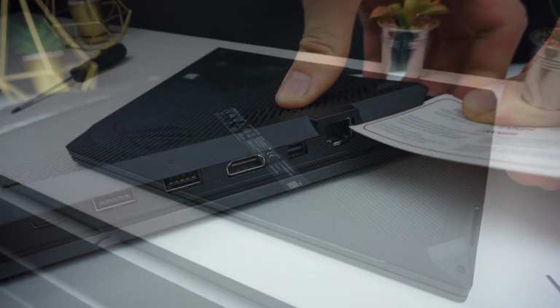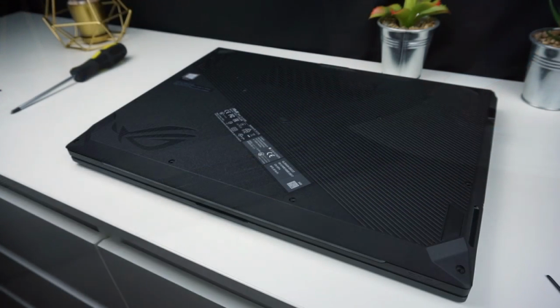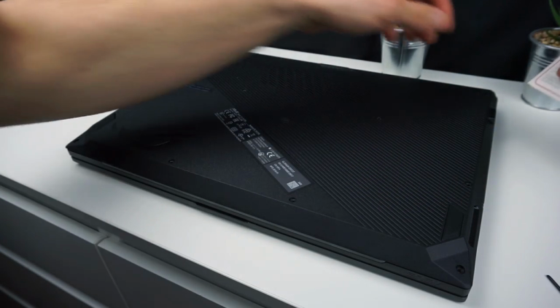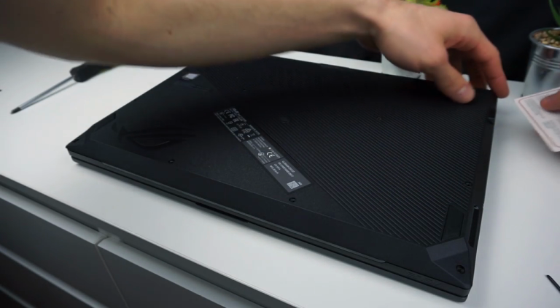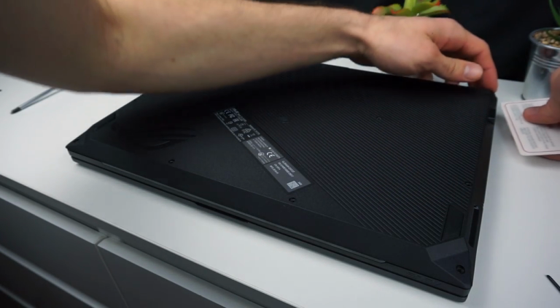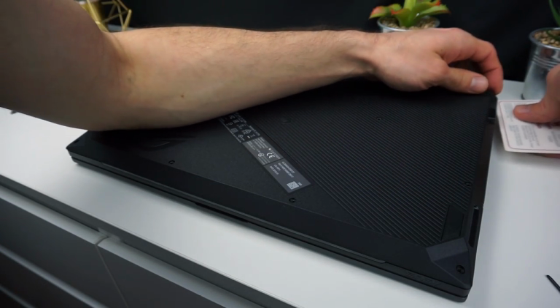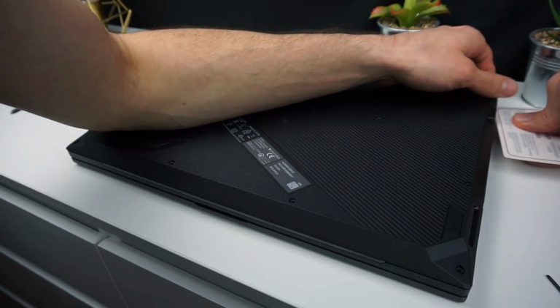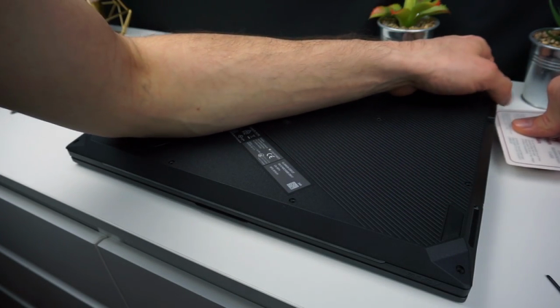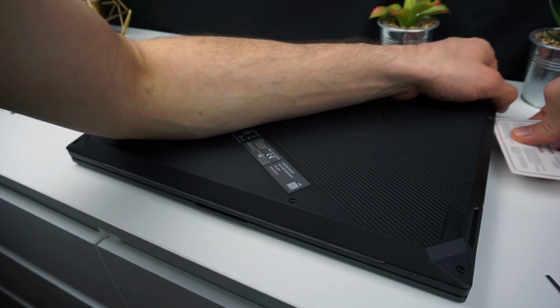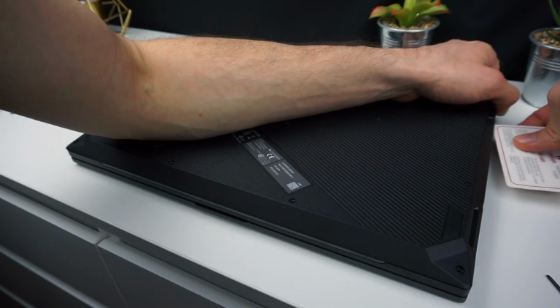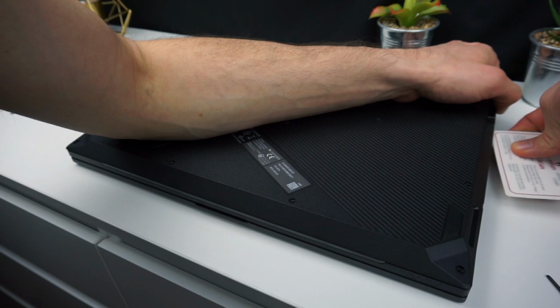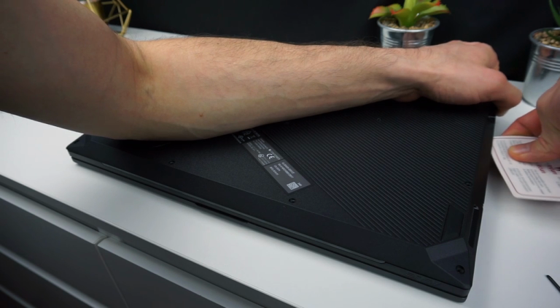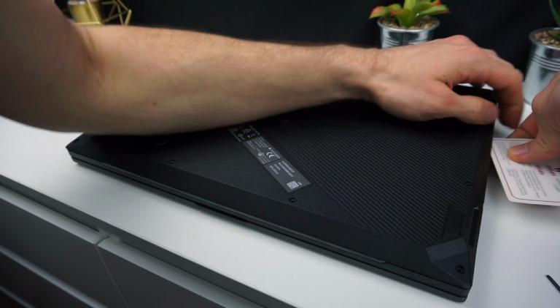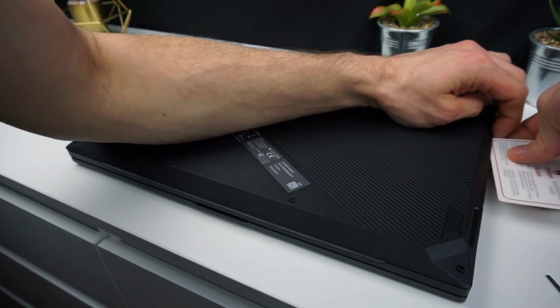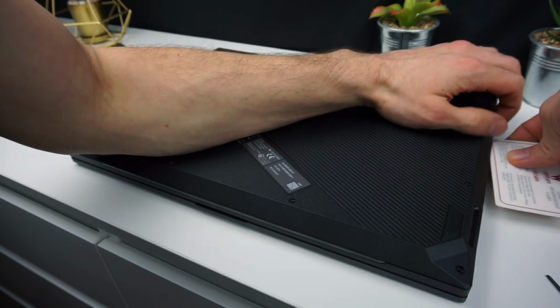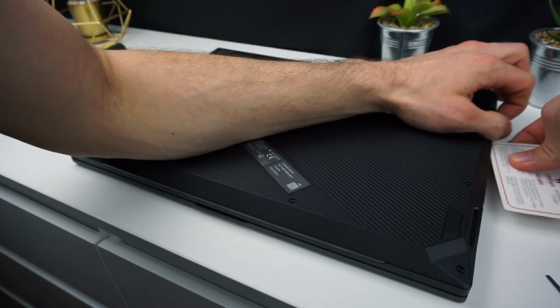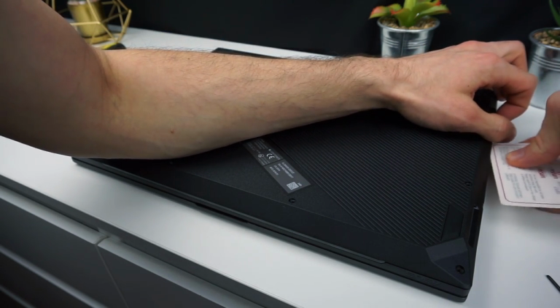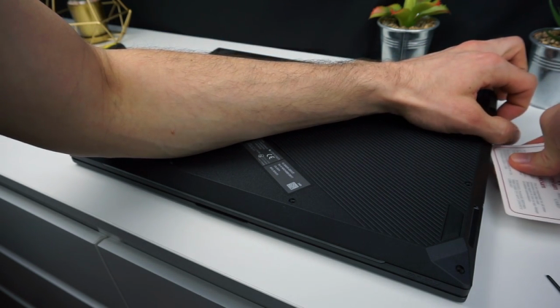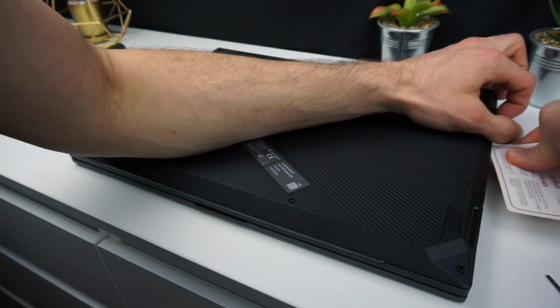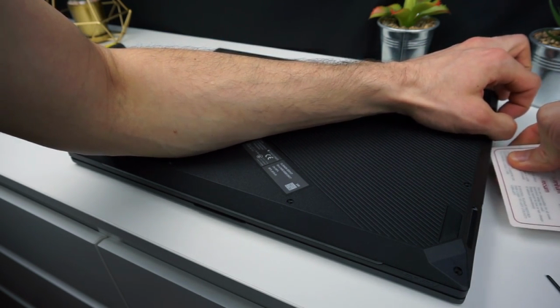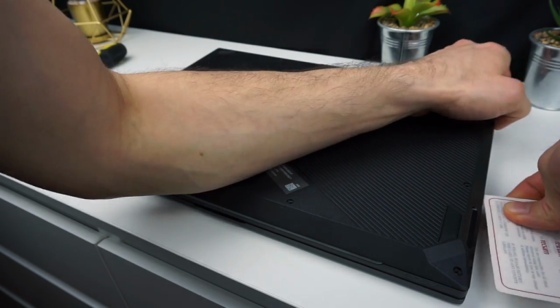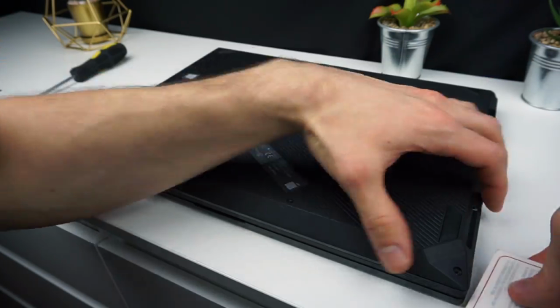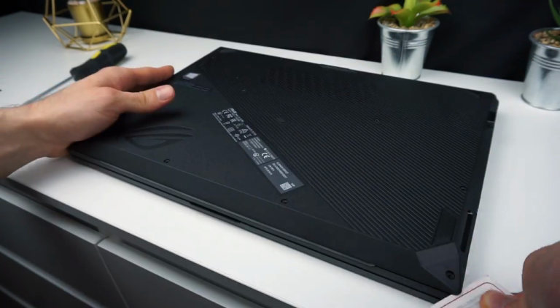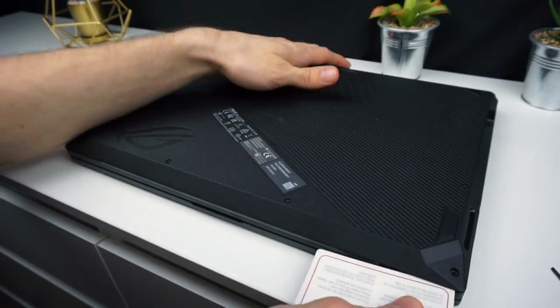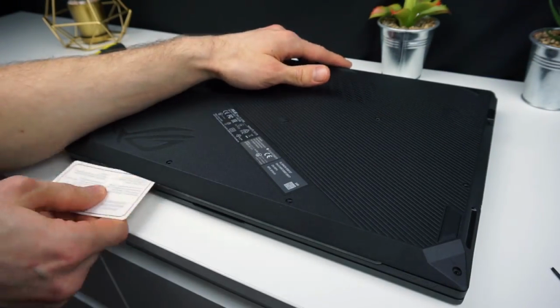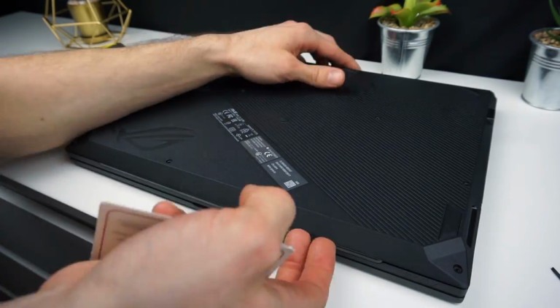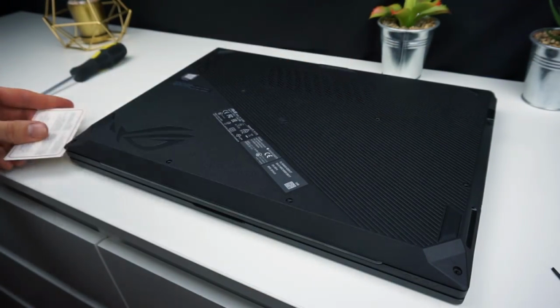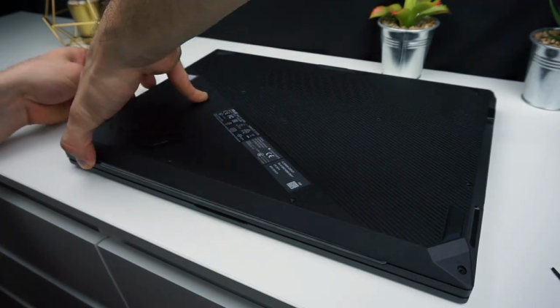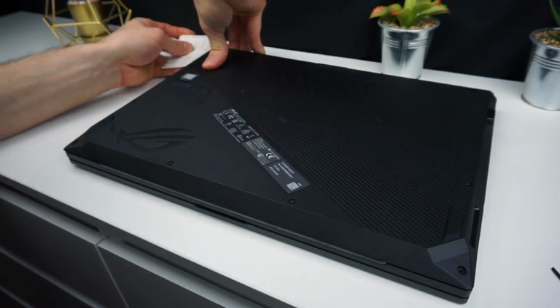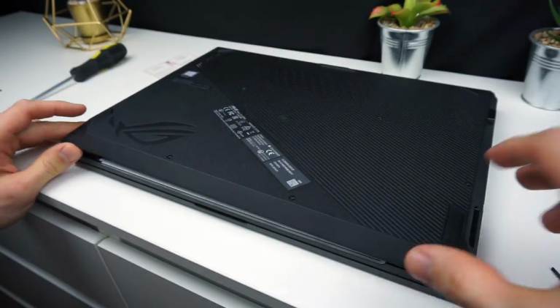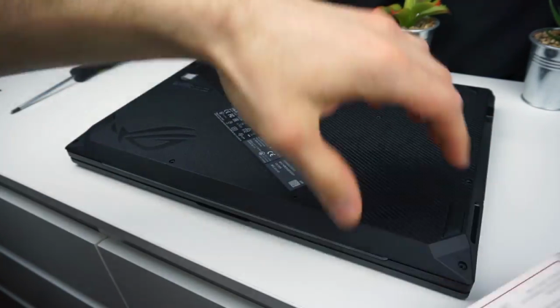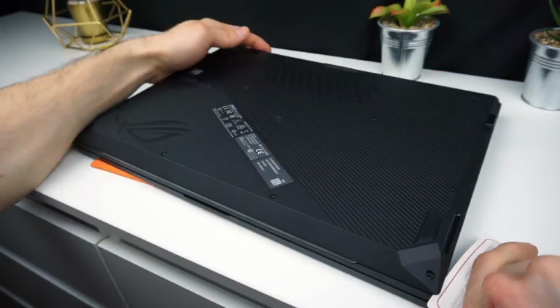You have to simply slide the plastic into a gap between the bottom panel and deck and then try to pull it up carefully. When the first tab lets go you know what to do next. Slide the card around the body of the laptop but don't push it too deep so as not to damage the ports or insides.